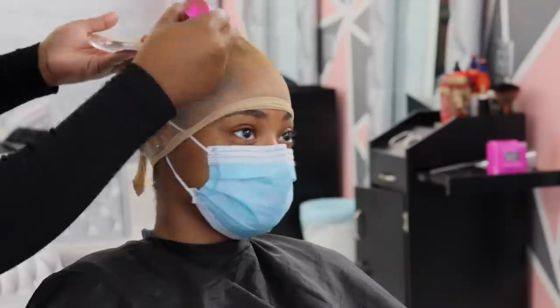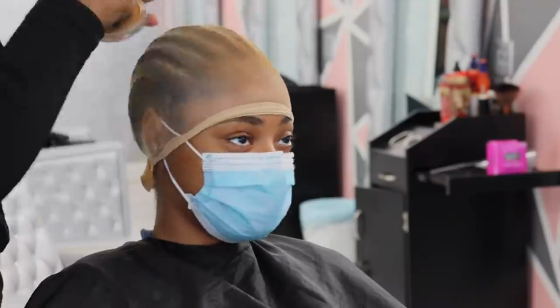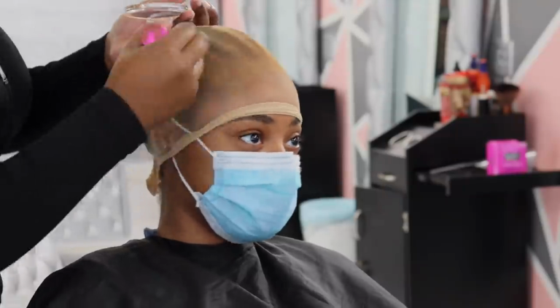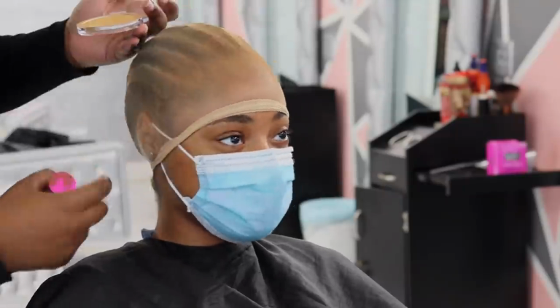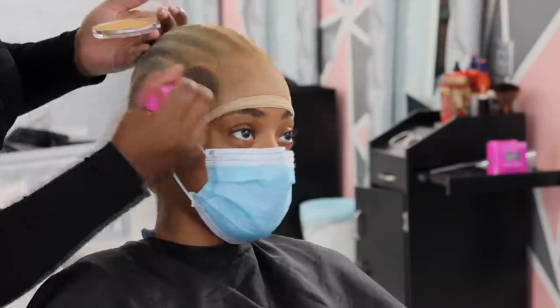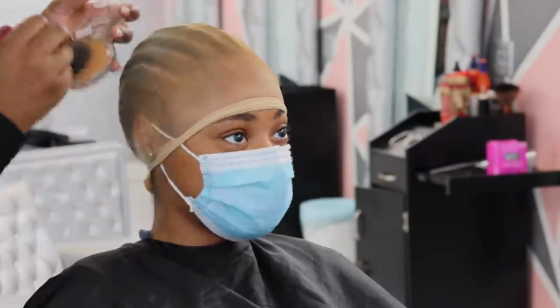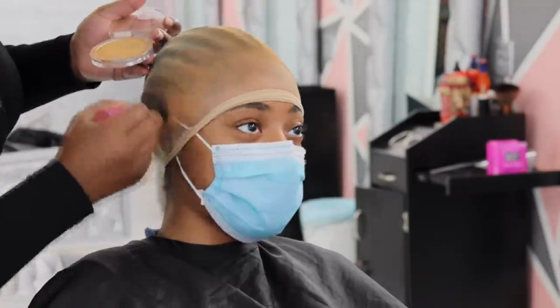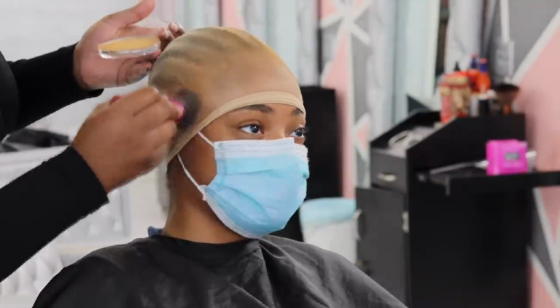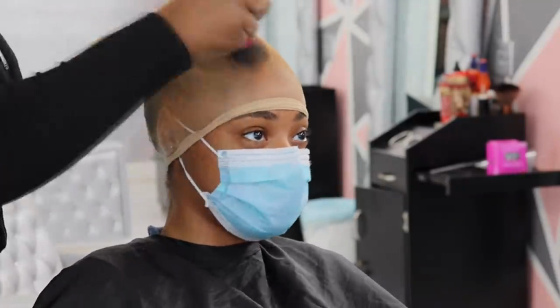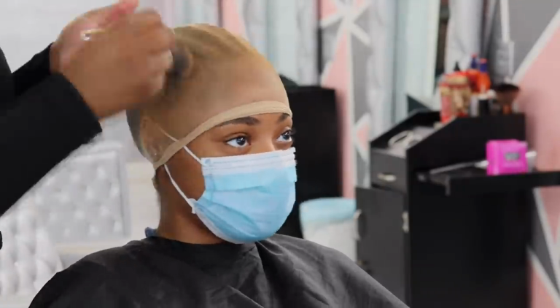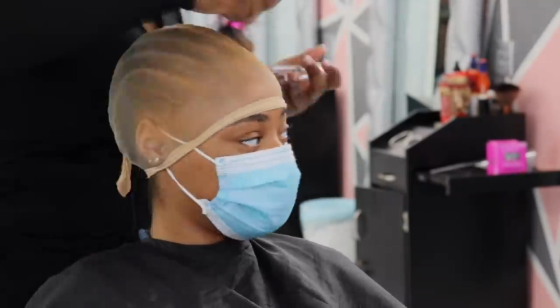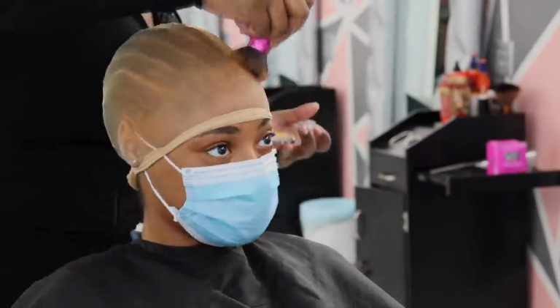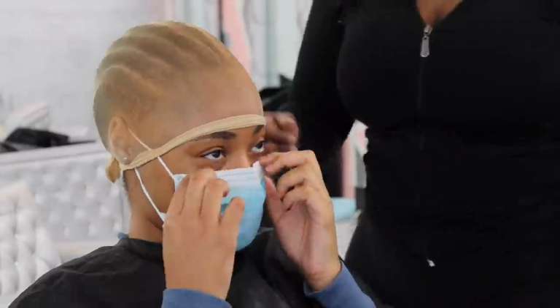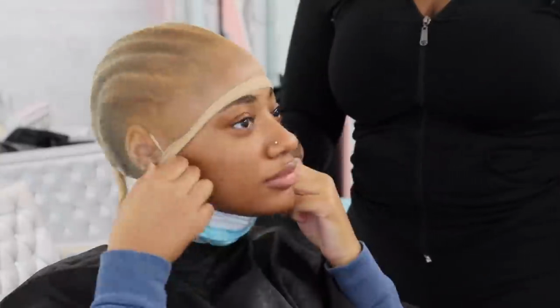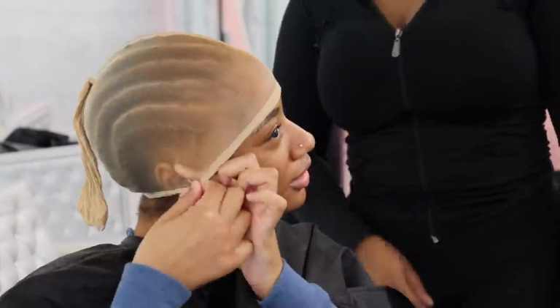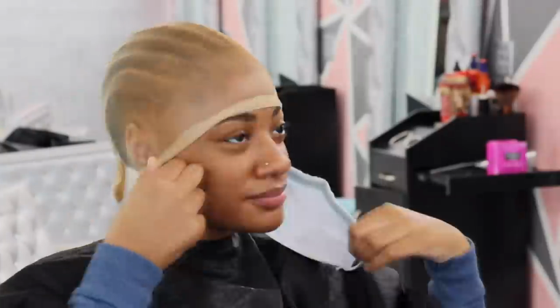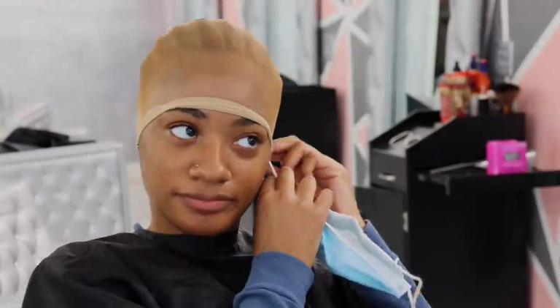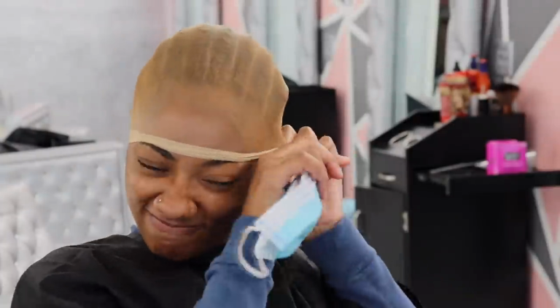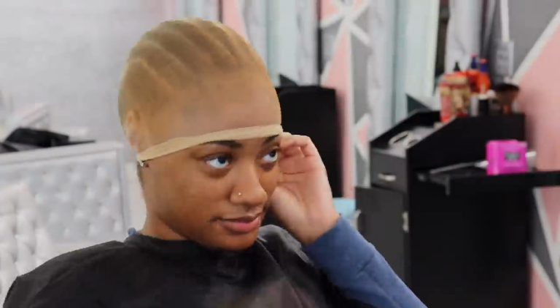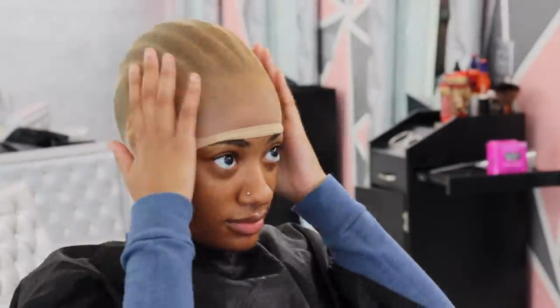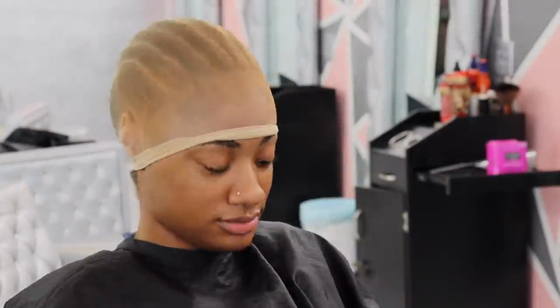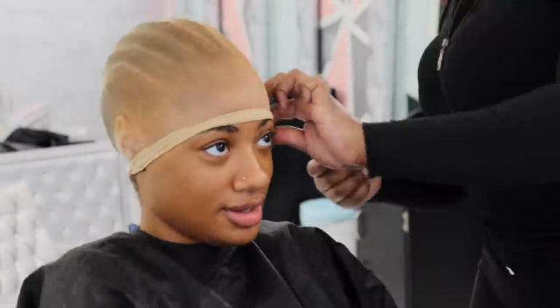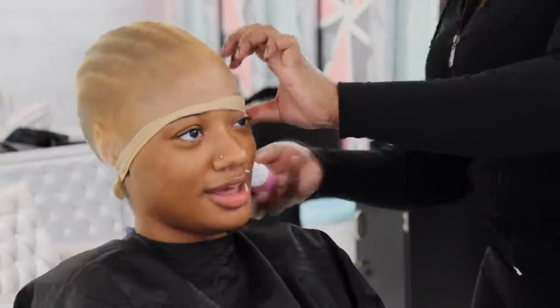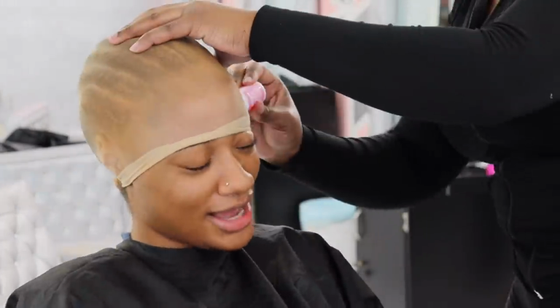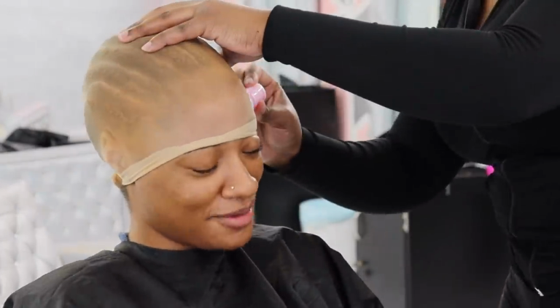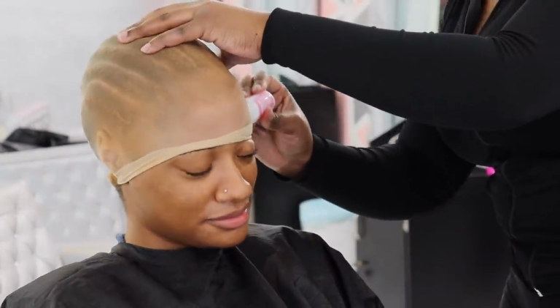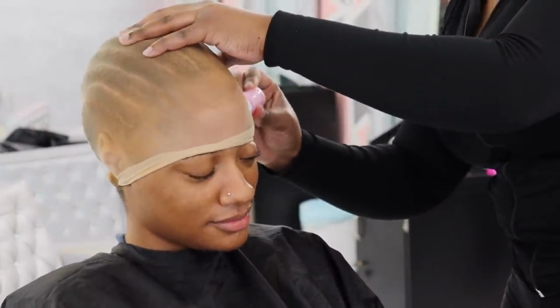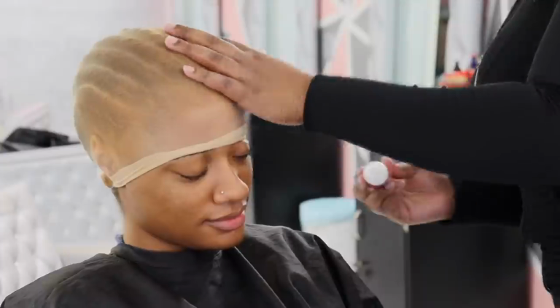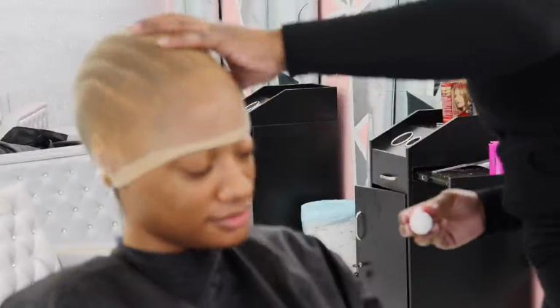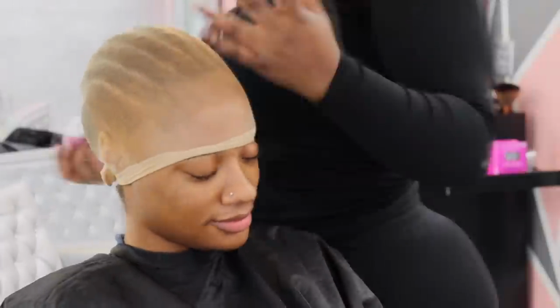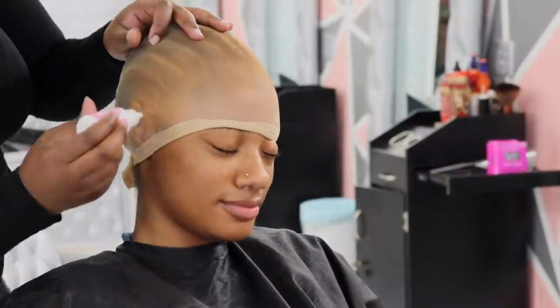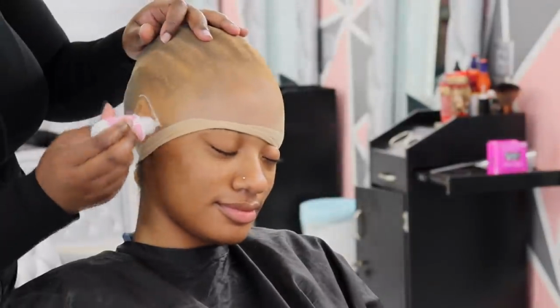Now I'm going in with a foundation powder and this is by the brand Ruby Kiss. I'm not sure what number it is but I have a ton of them in different colors. At this point I realized I couldn't do my client's hair with a mask on, so I asked her to take it off and she was like, okay no problem.